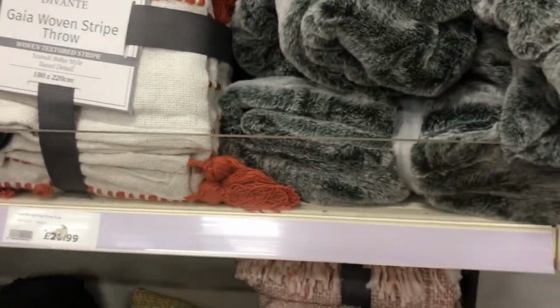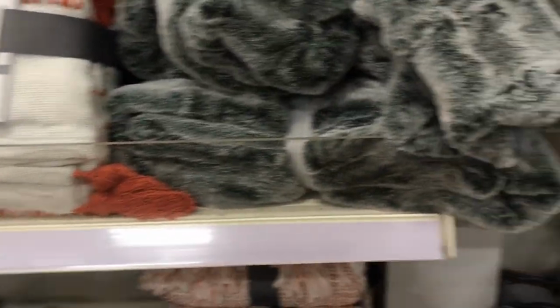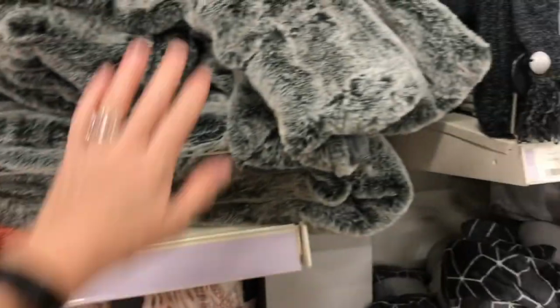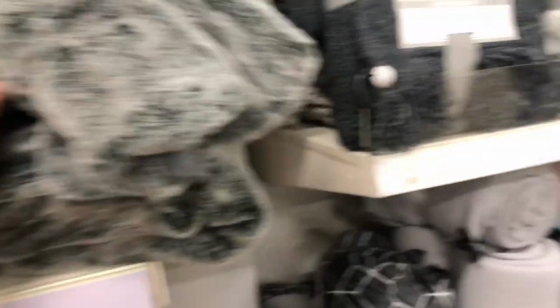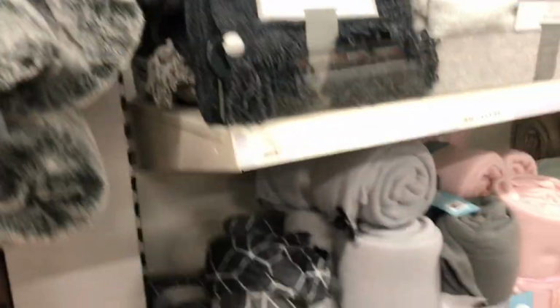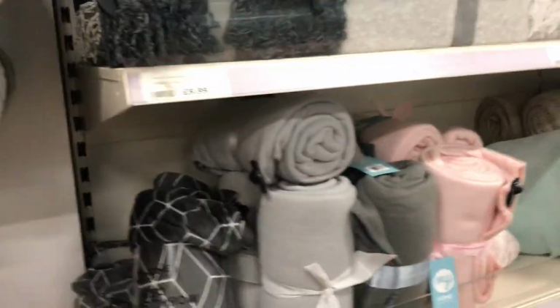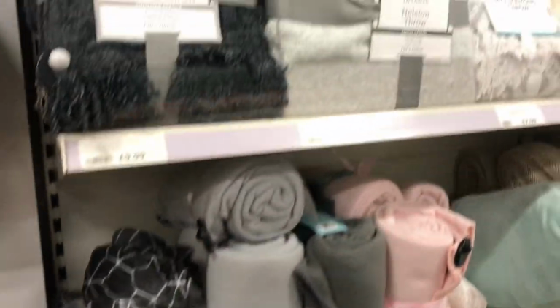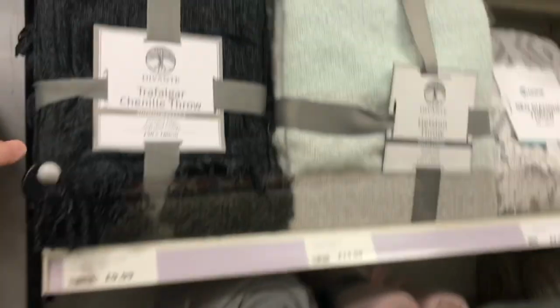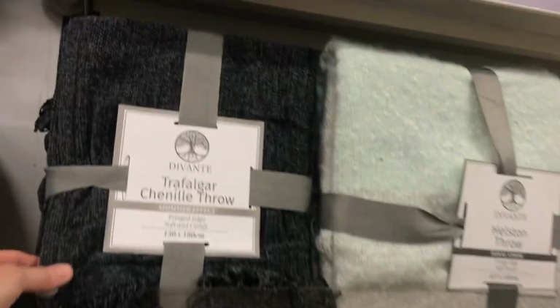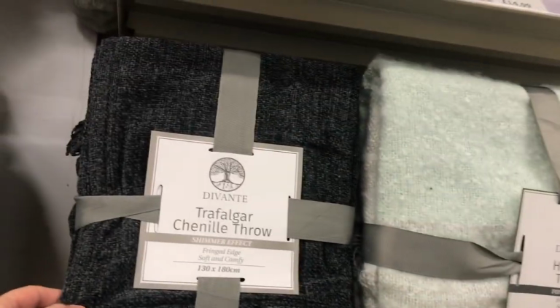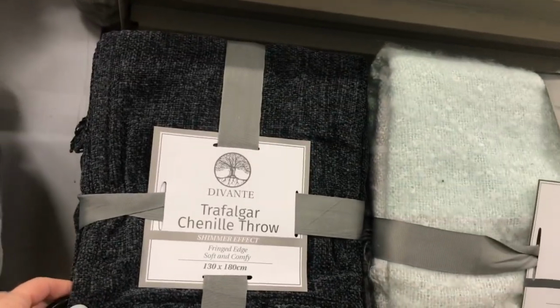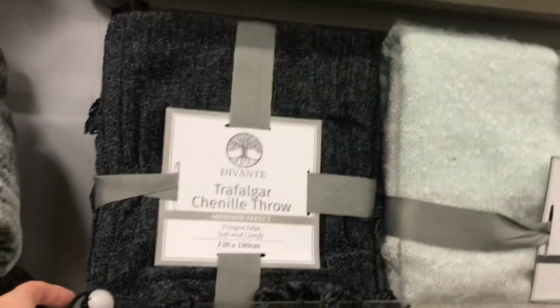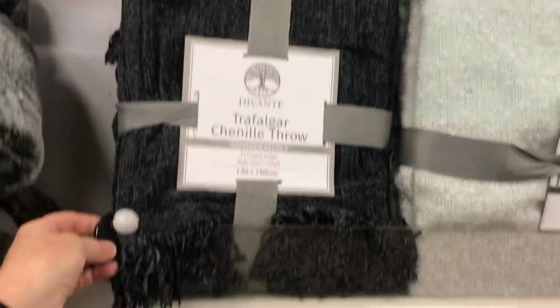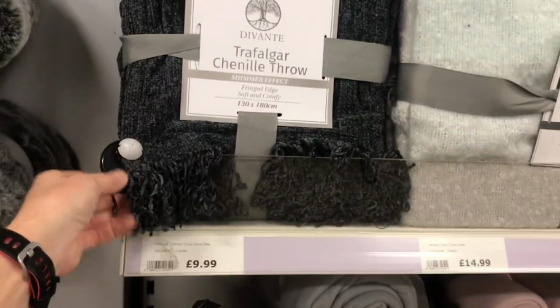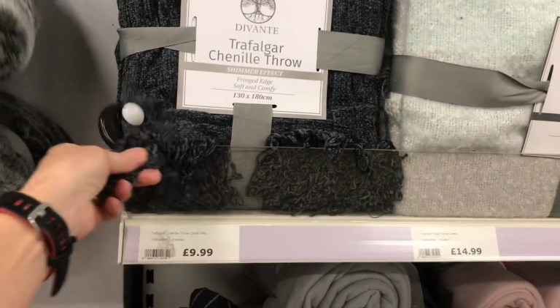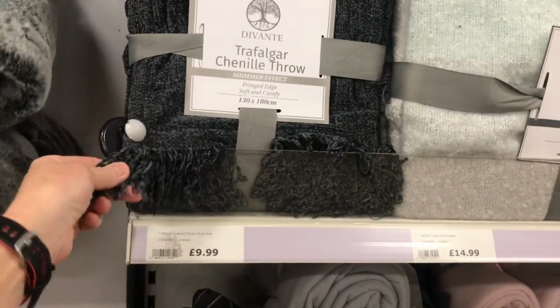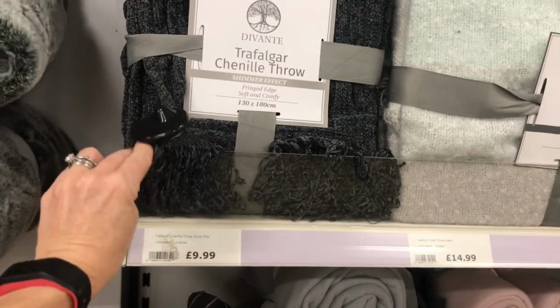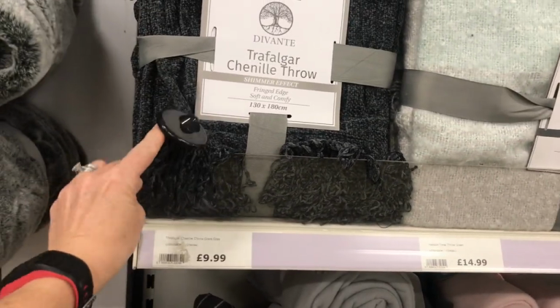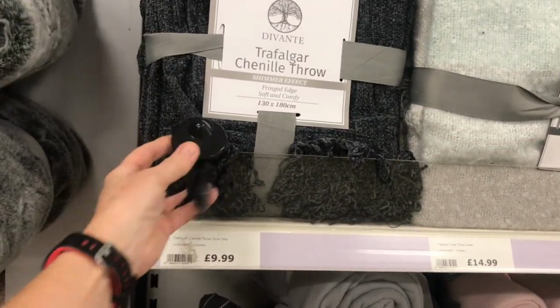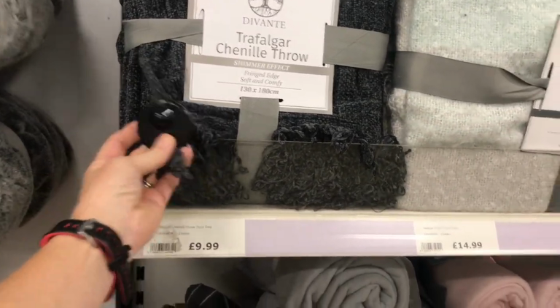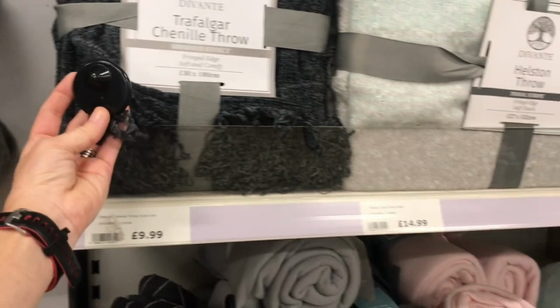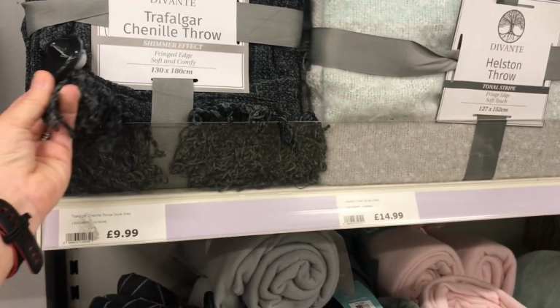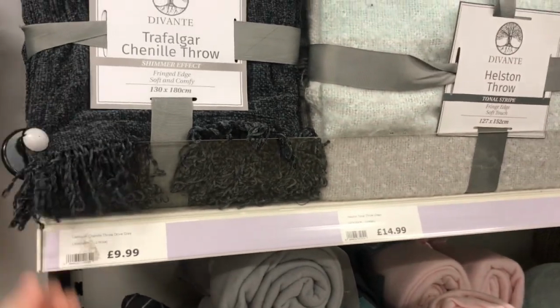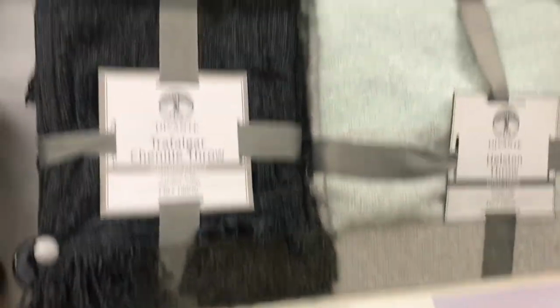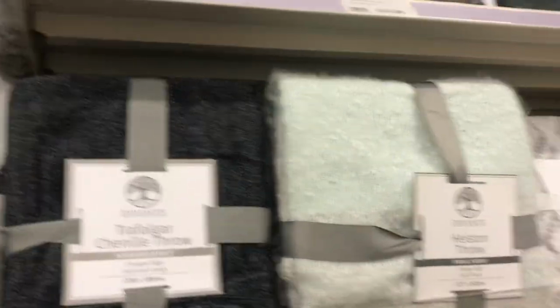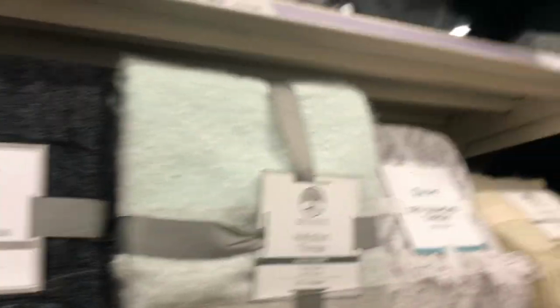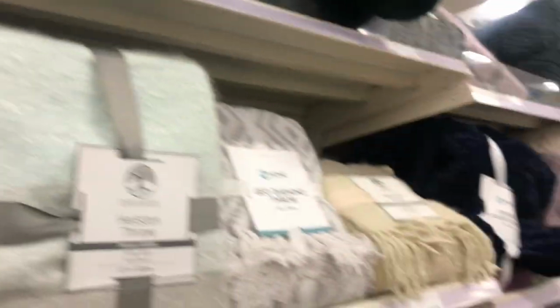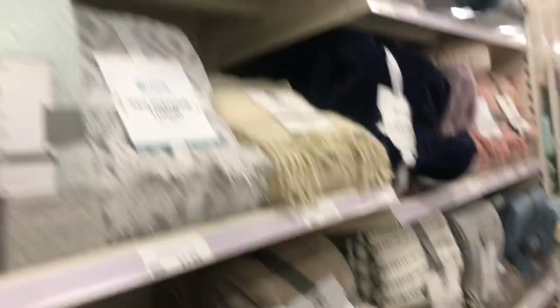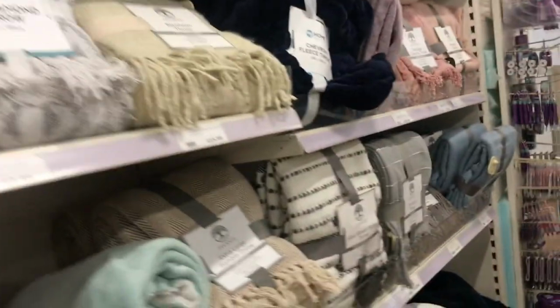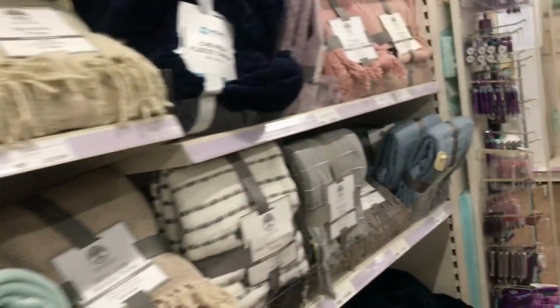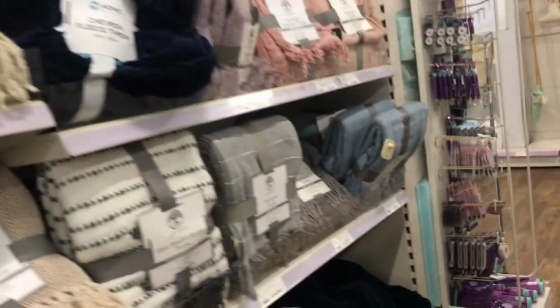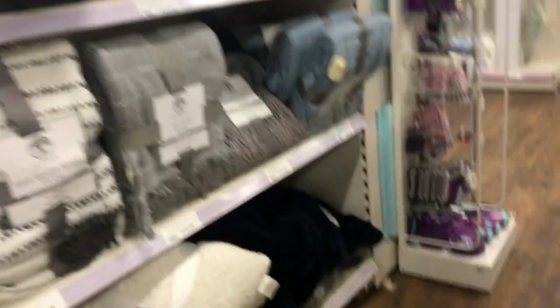Gorgeous, but no price — the problem with The Range is nothing has a price on it. This one made me laugh — it was £9.99 and it had a security tag on it. They're like a chenille type throw.